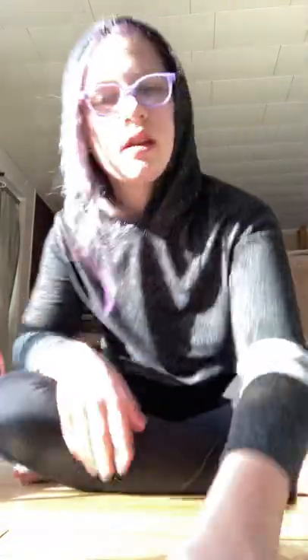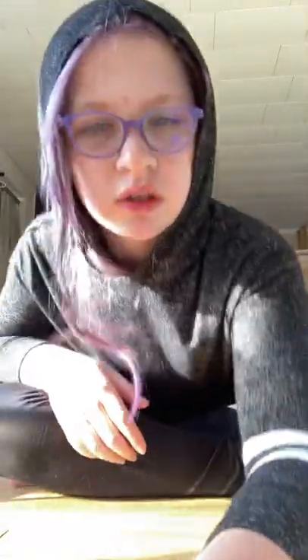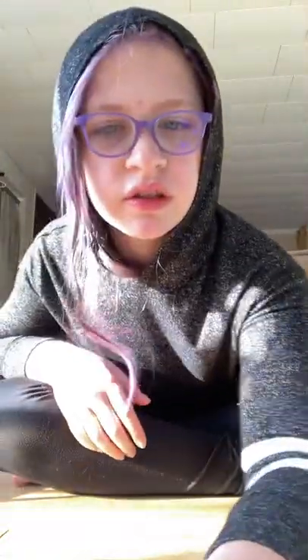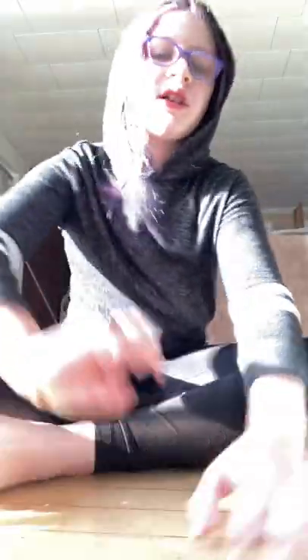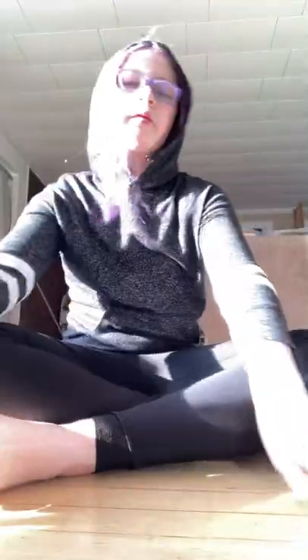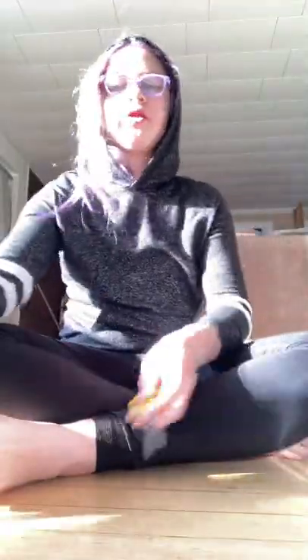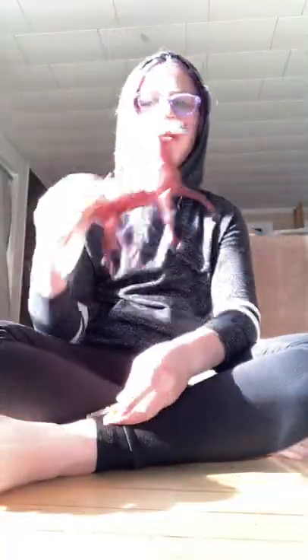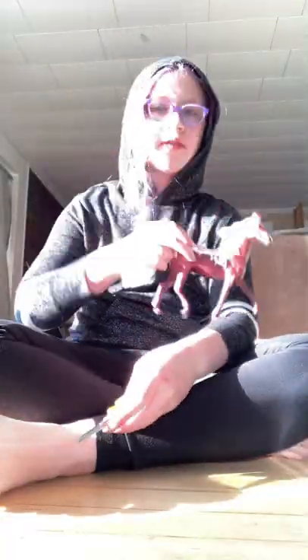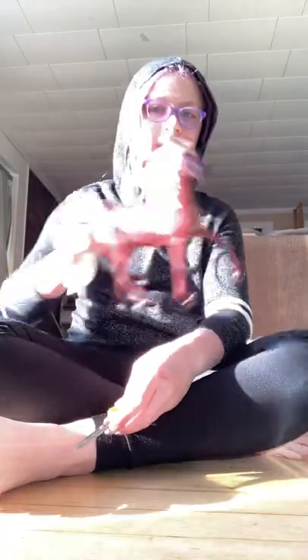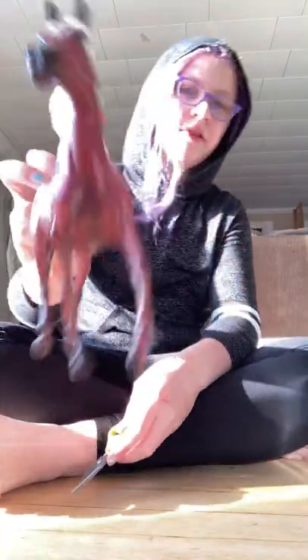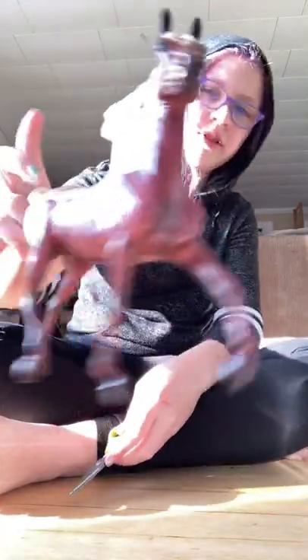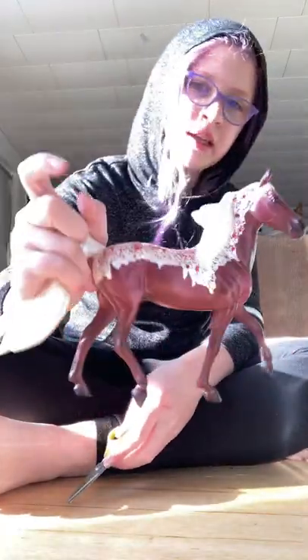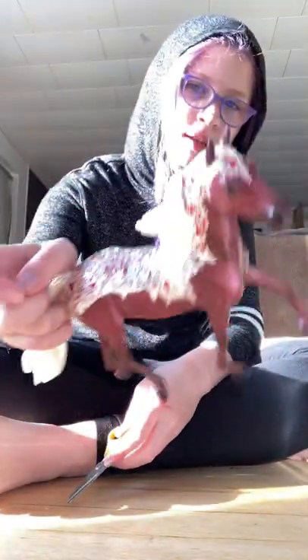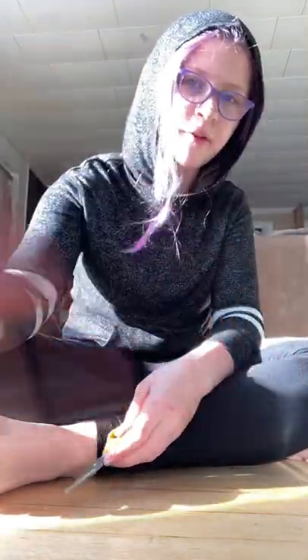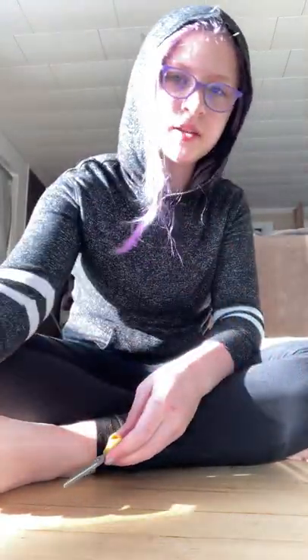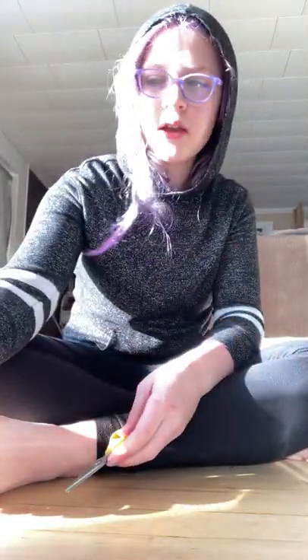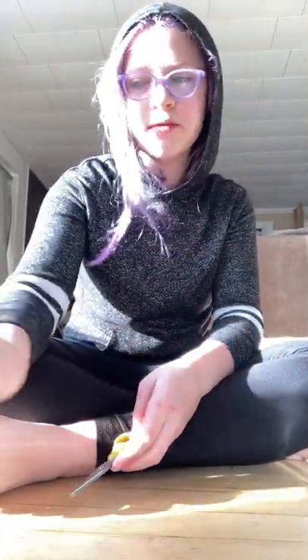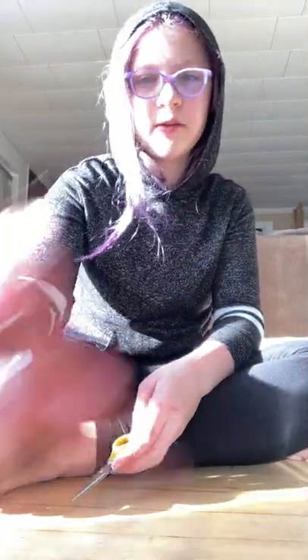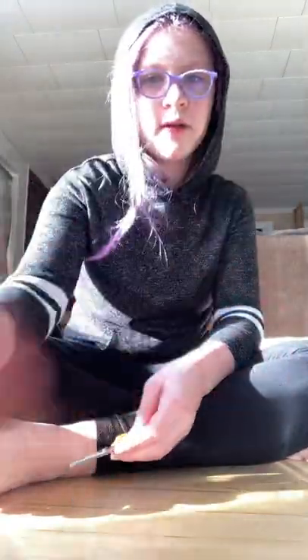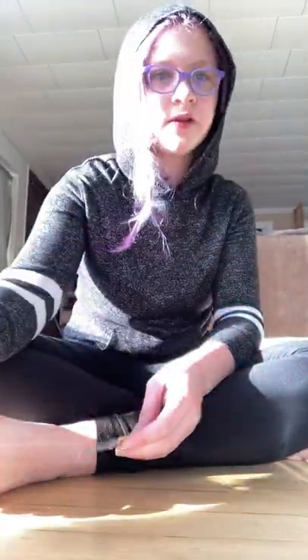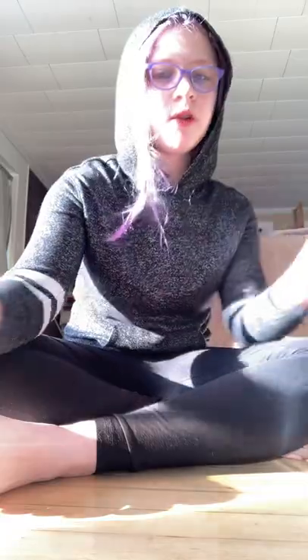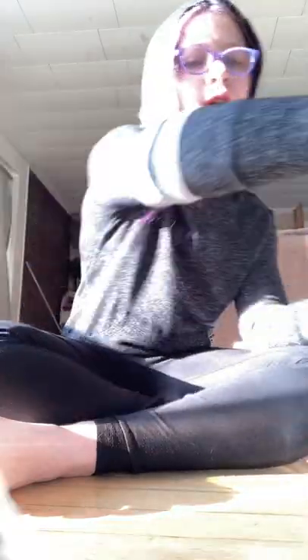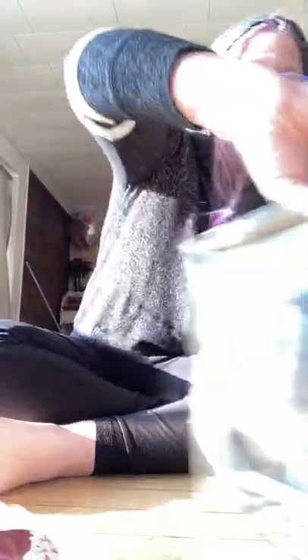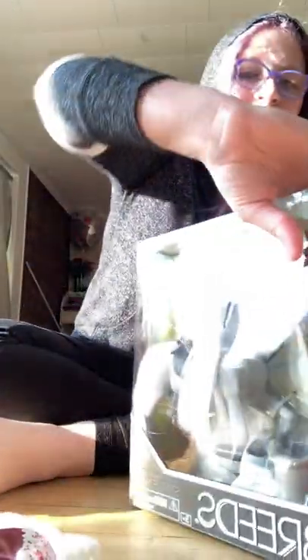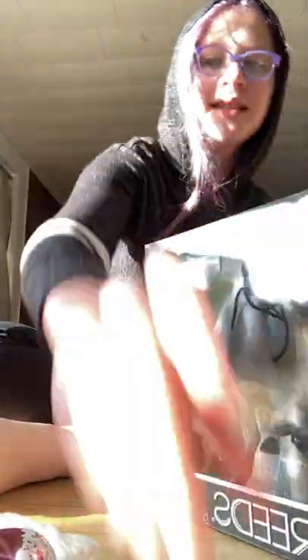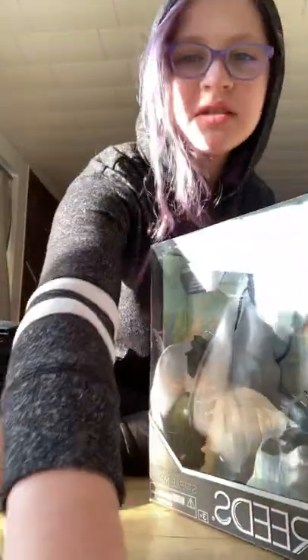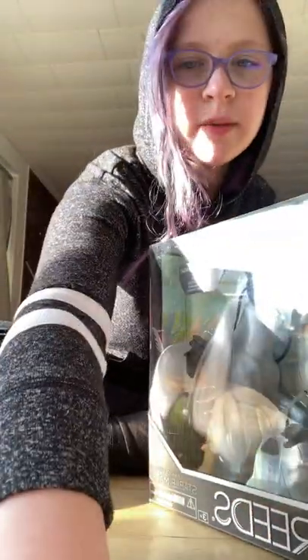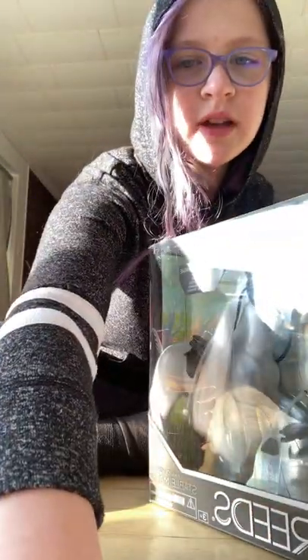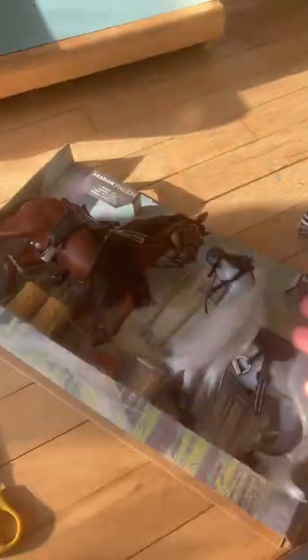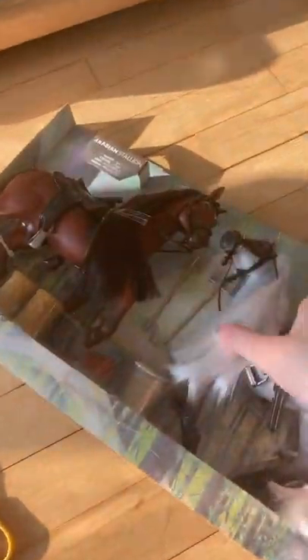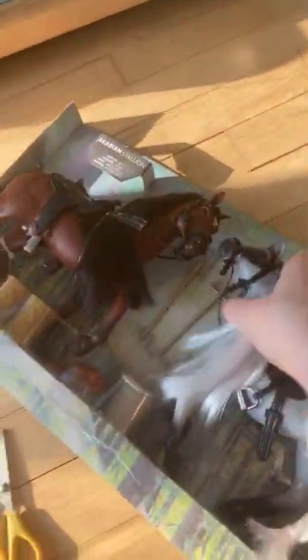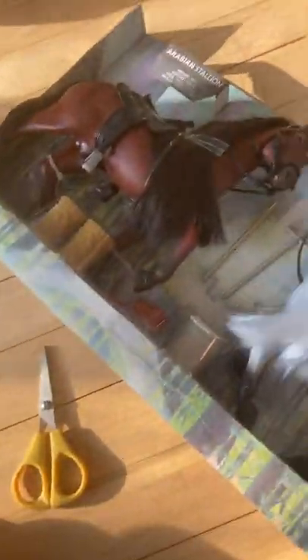I got scissors, but I also have this fun little horsey — its name is Velvet, because it's a red velvet horse. I'm going to go ahead and open this box, so let me open it up.